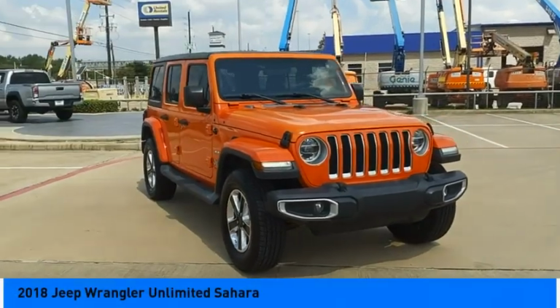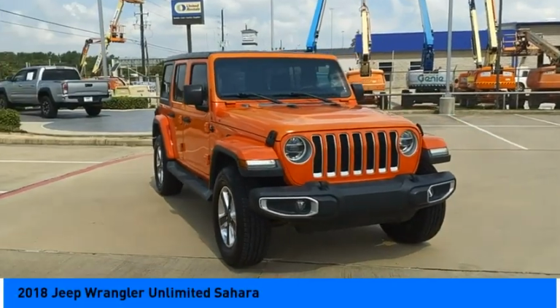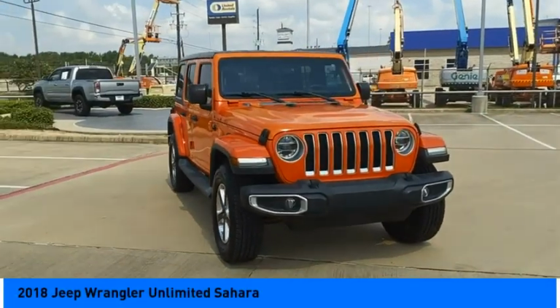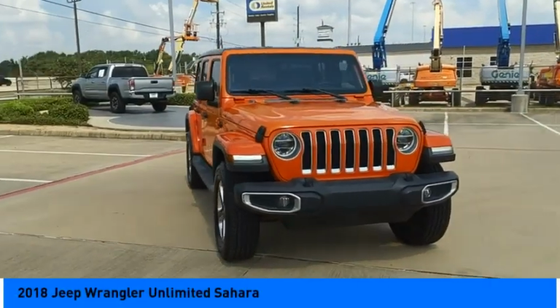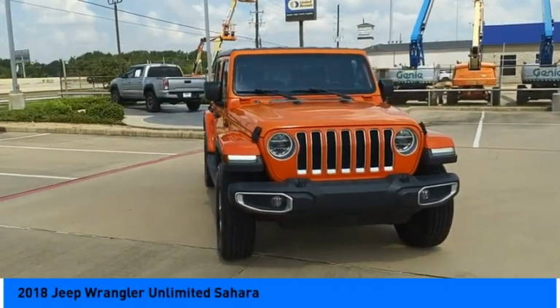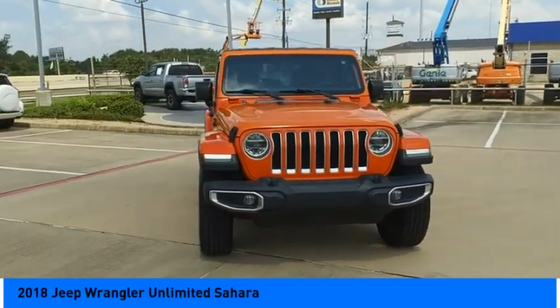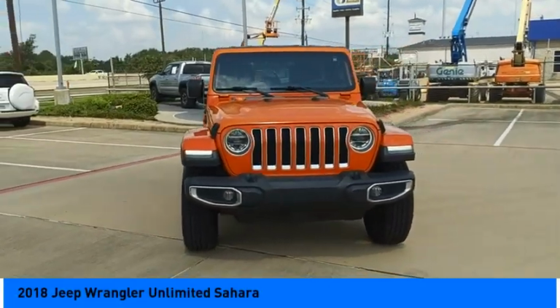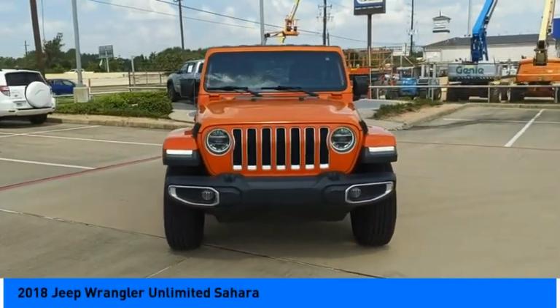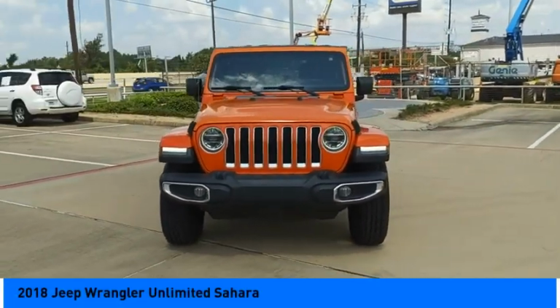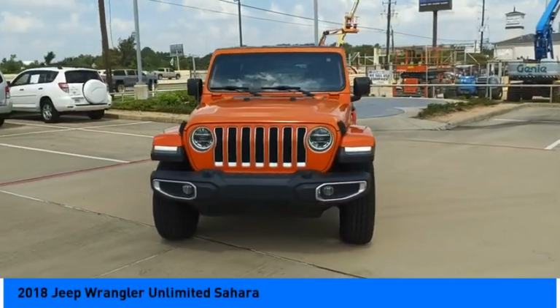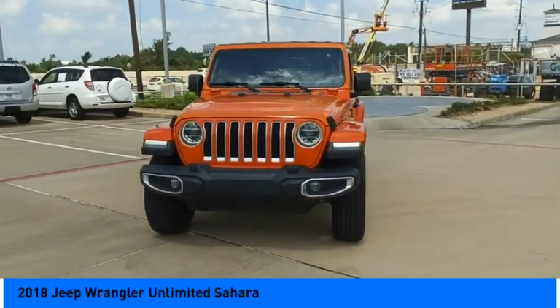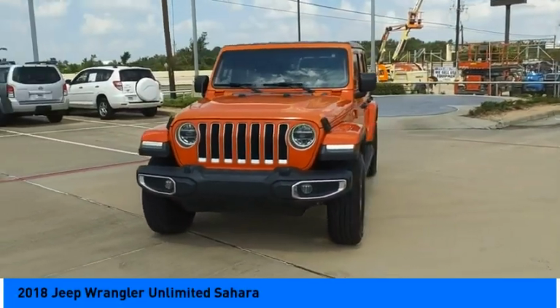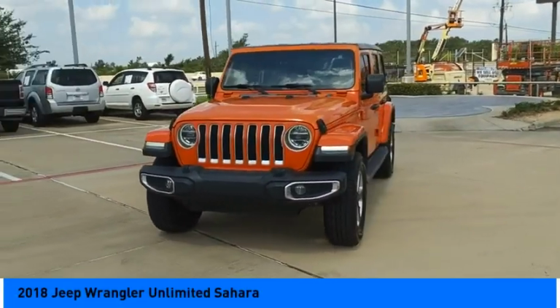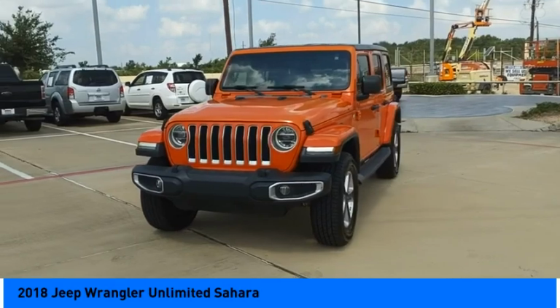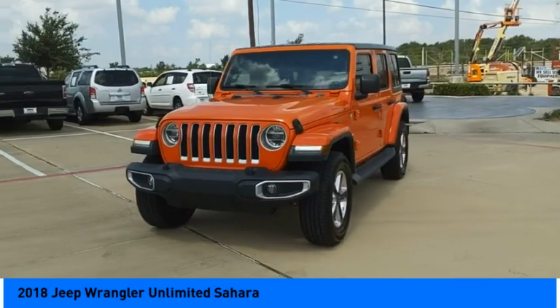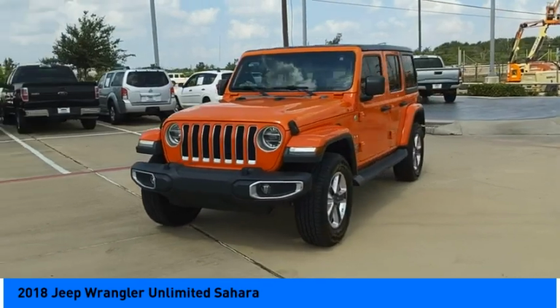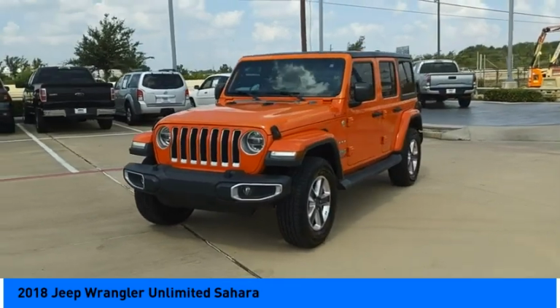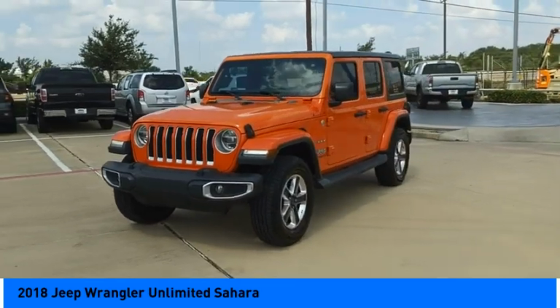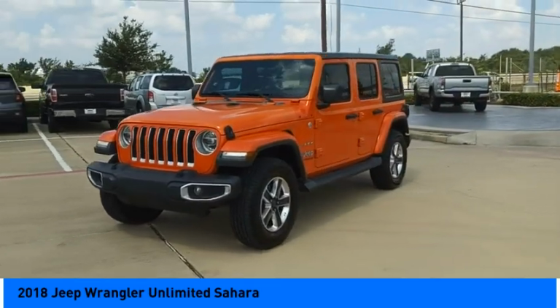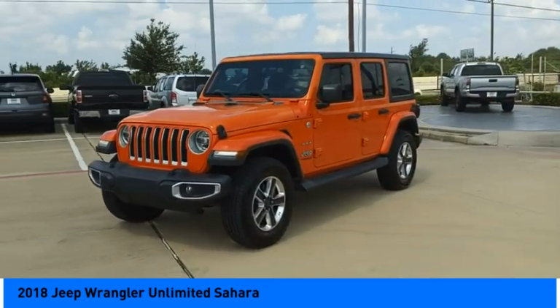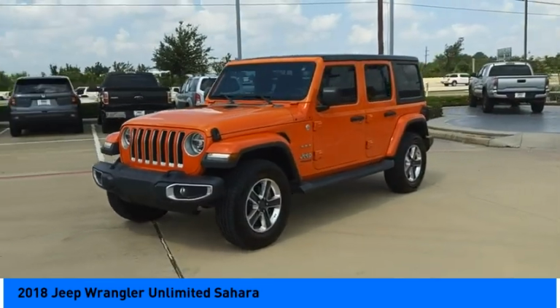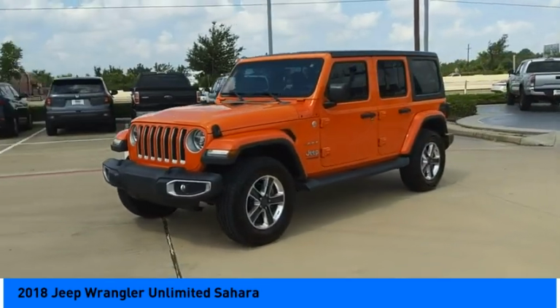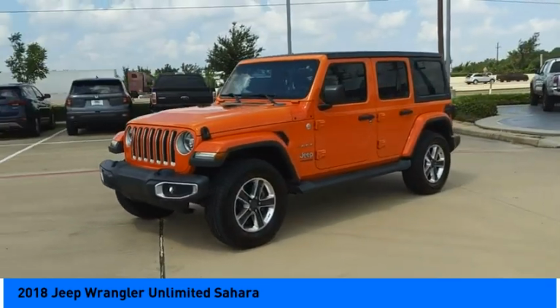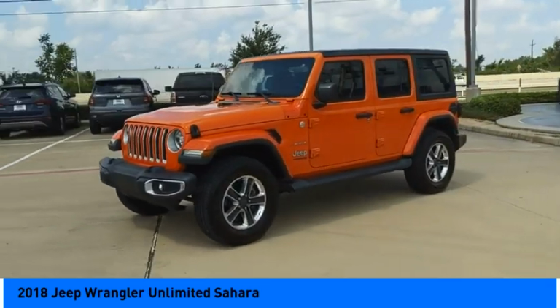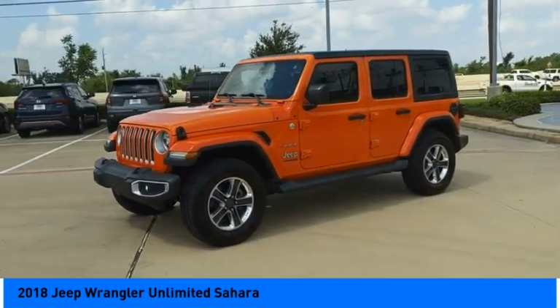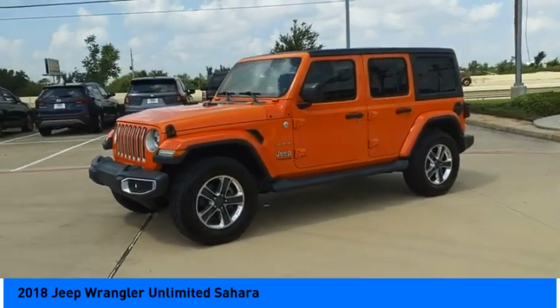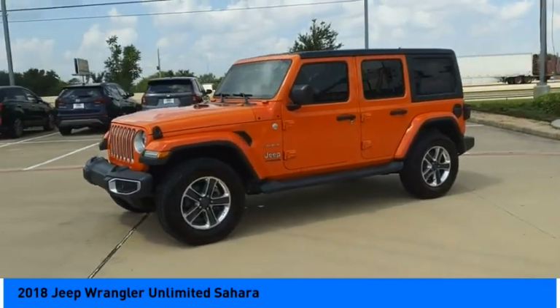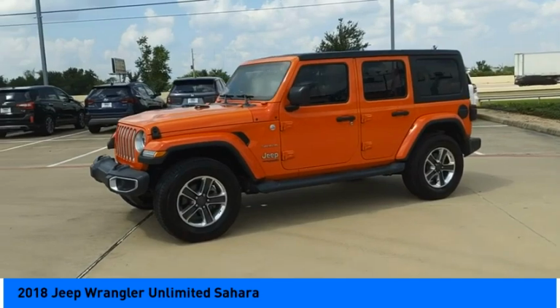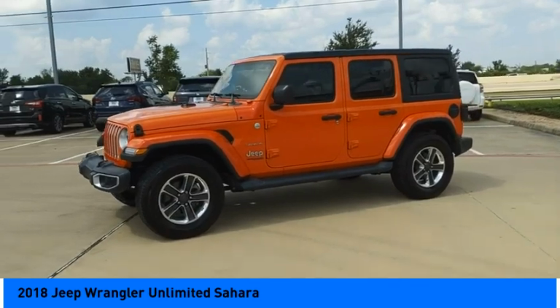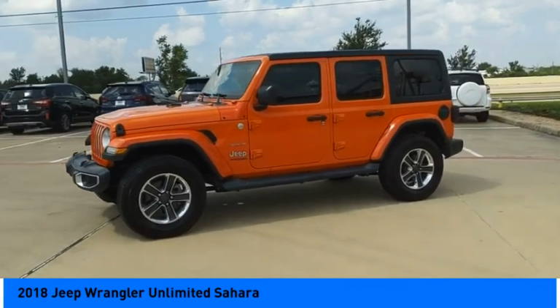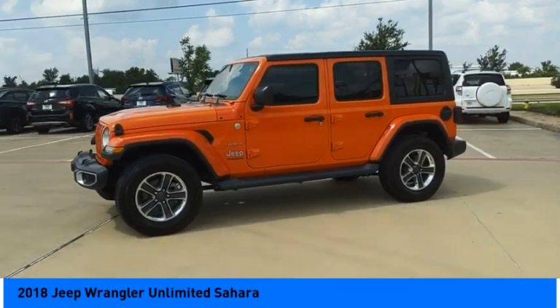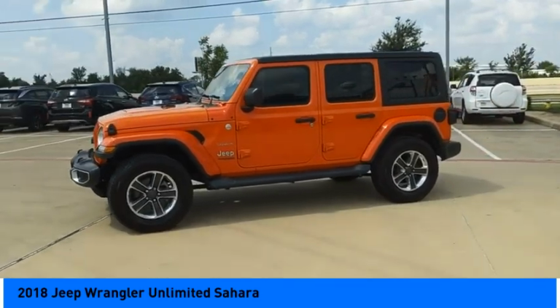Come test drive the 2018 Jeep Wrangler Unlimited. The Jeep Wrangler Unlimited is an on and off road capable vehicle that was made for you to enjoy.